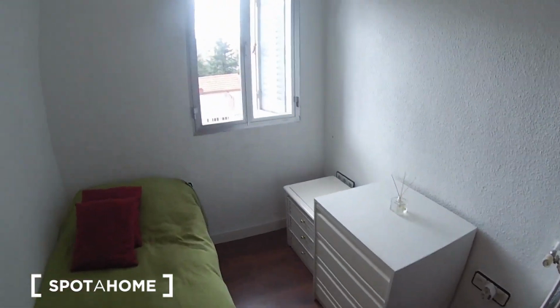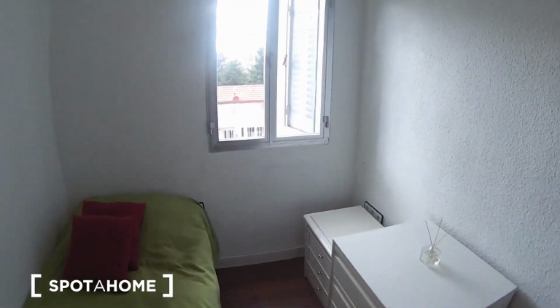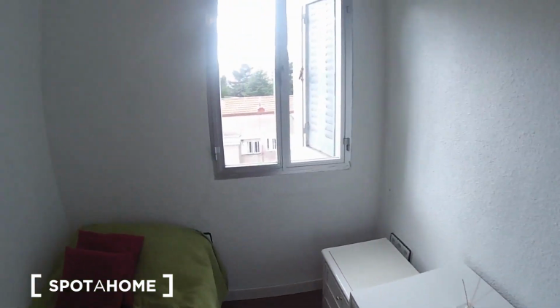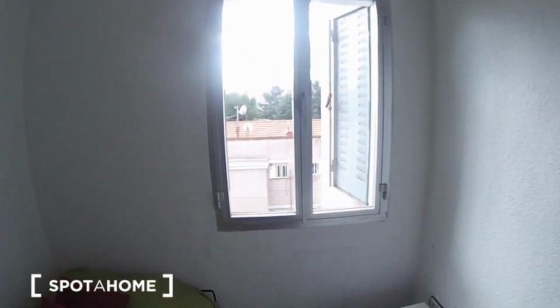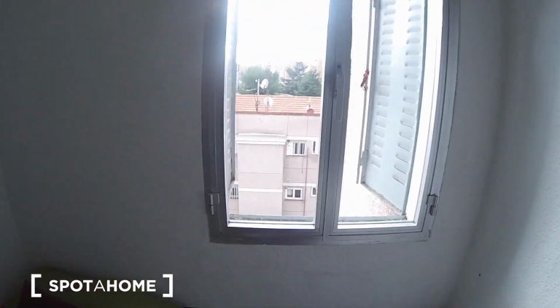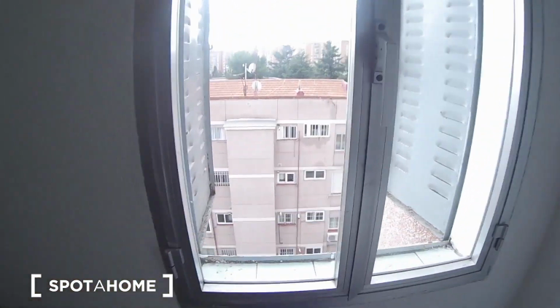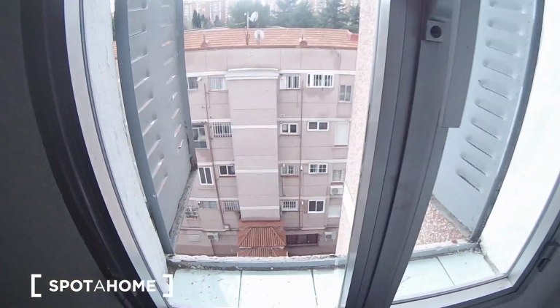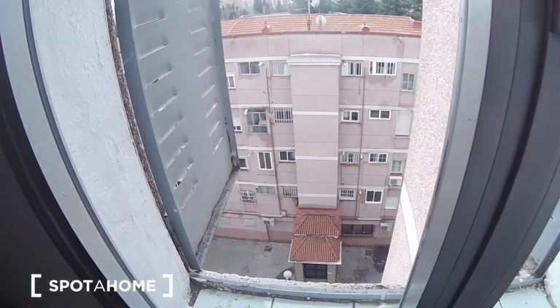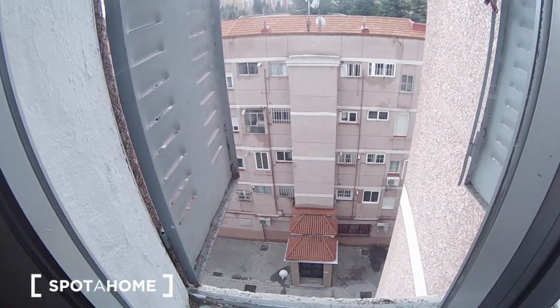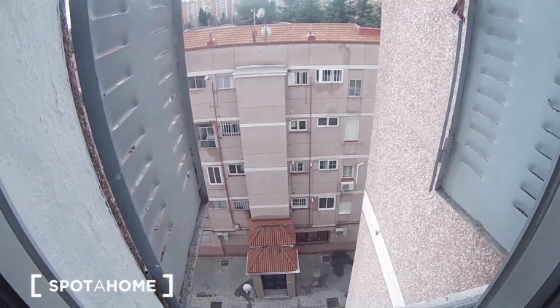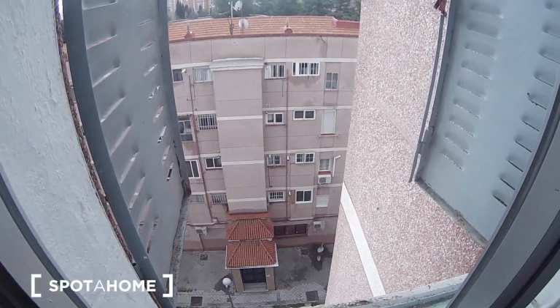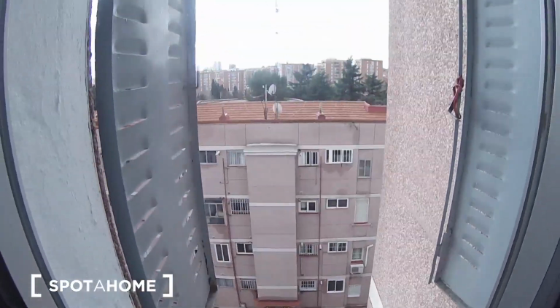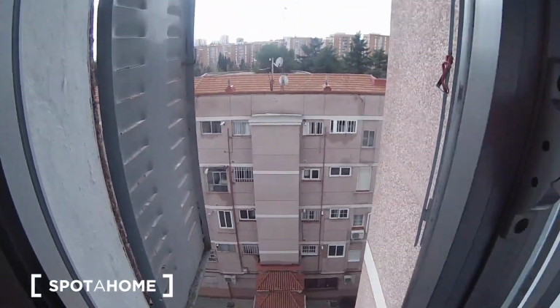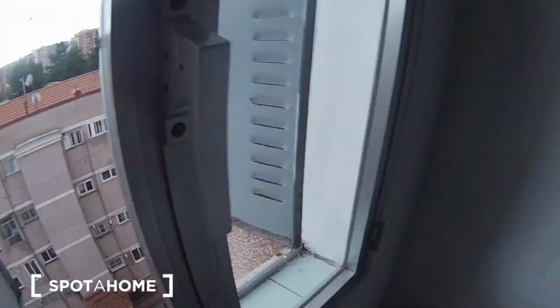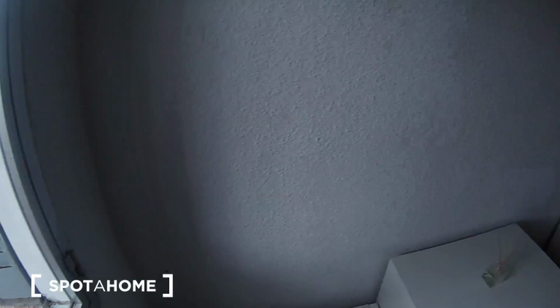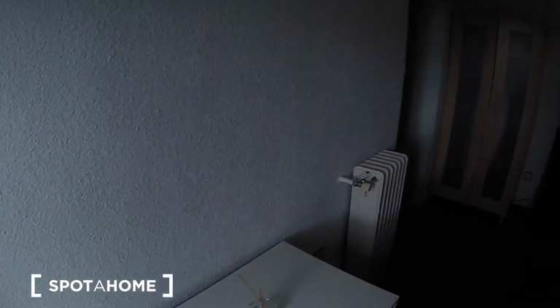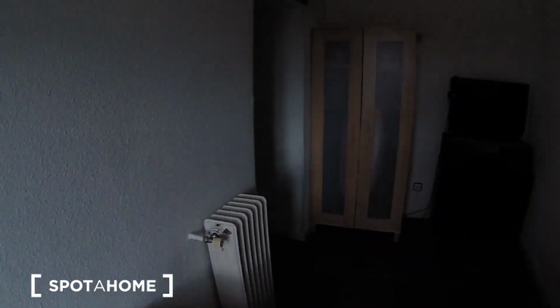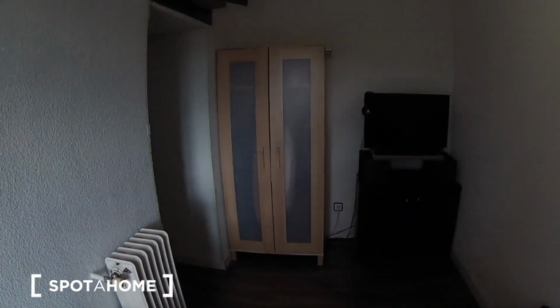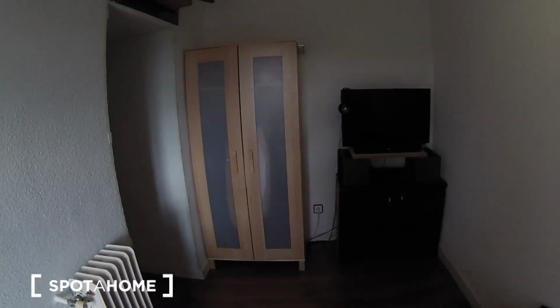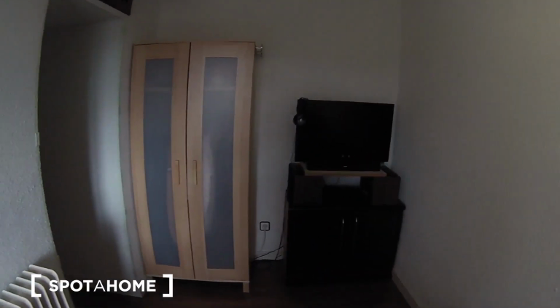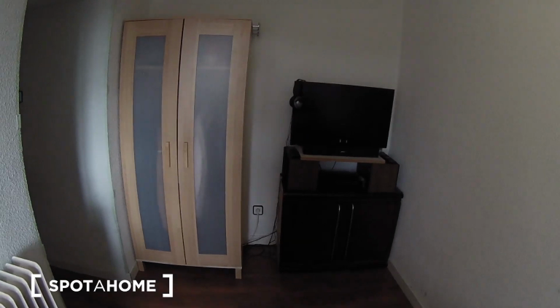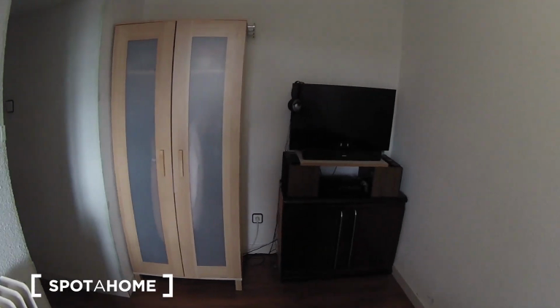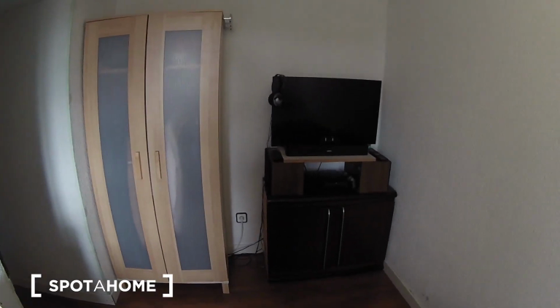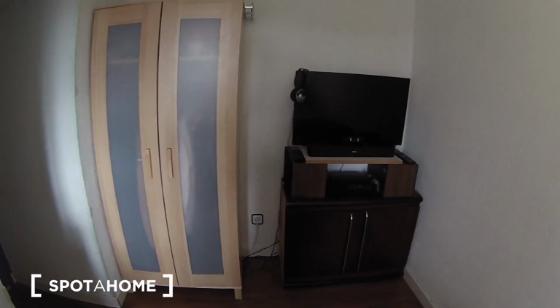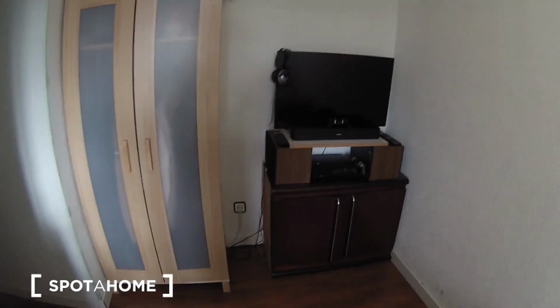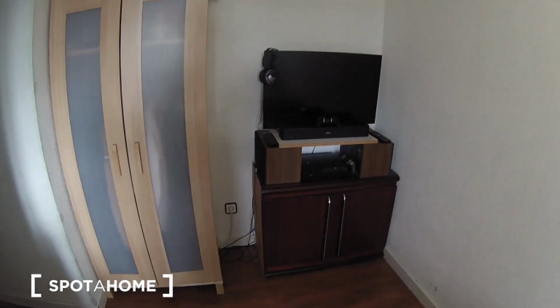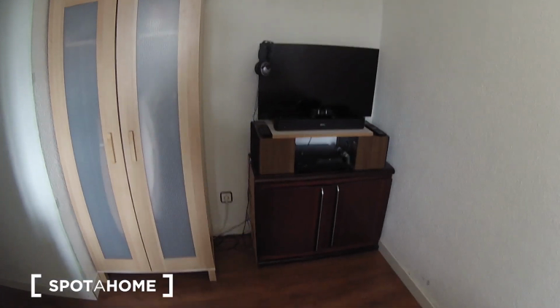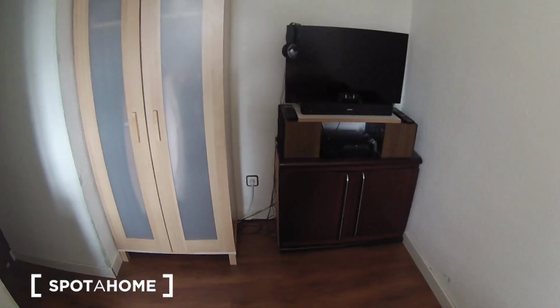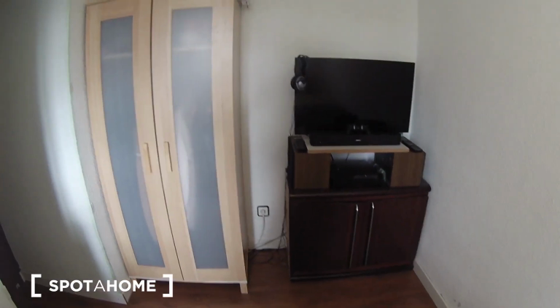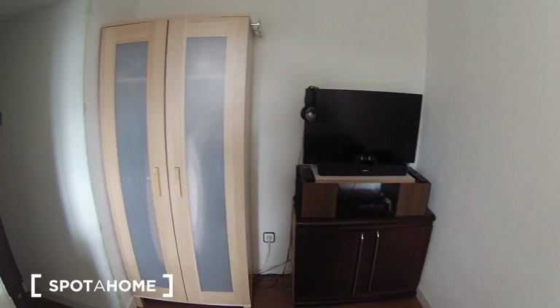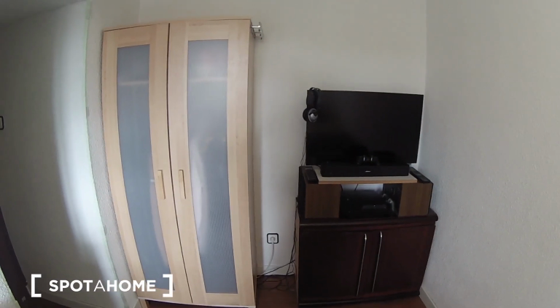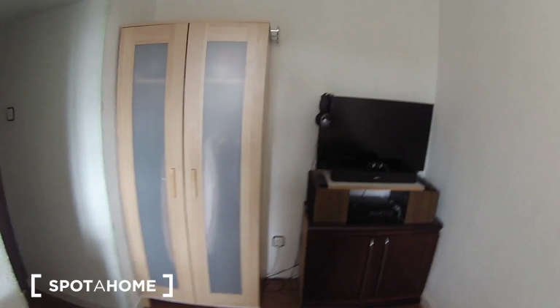Here's the window that goes outside to the street, so you will have a lot of natural light. On this side of the bedroom you have the TV, and you will have another one — the TV stand. It's really nice.